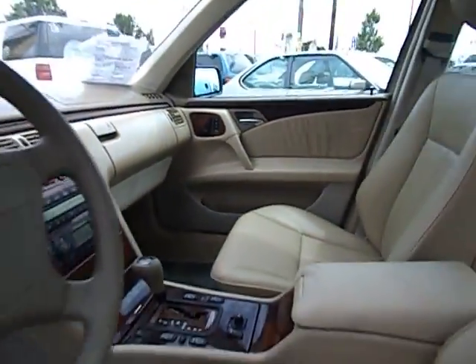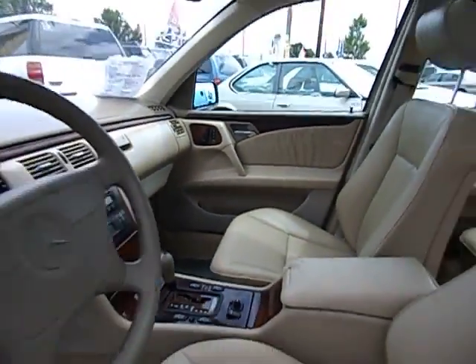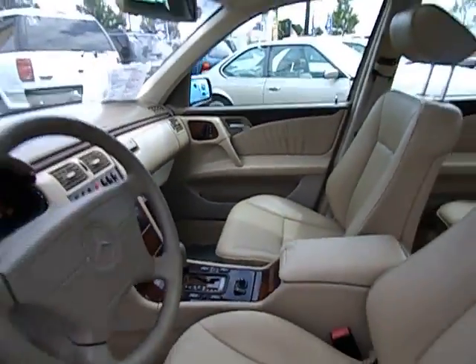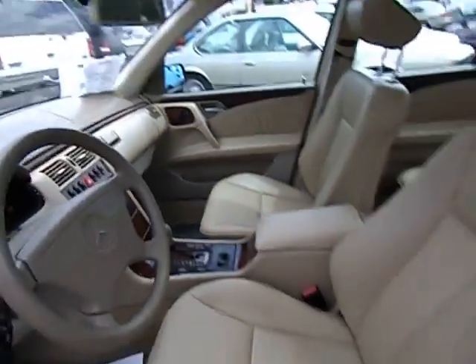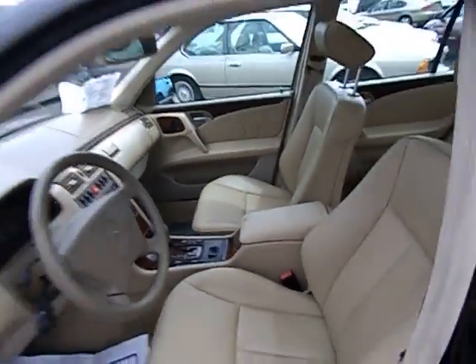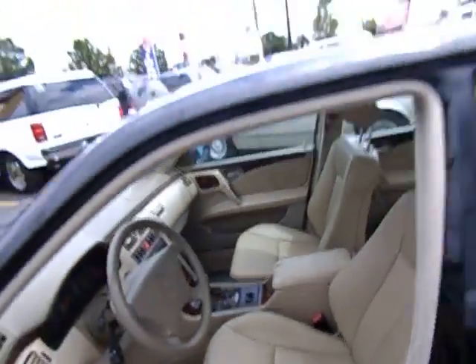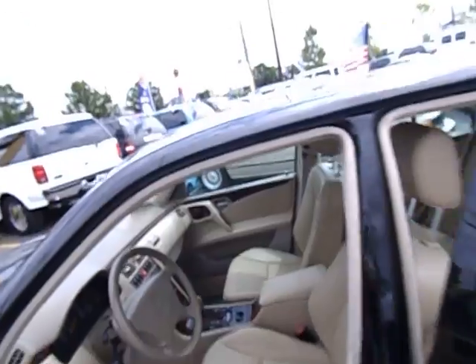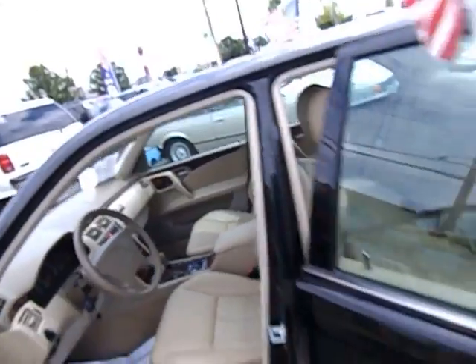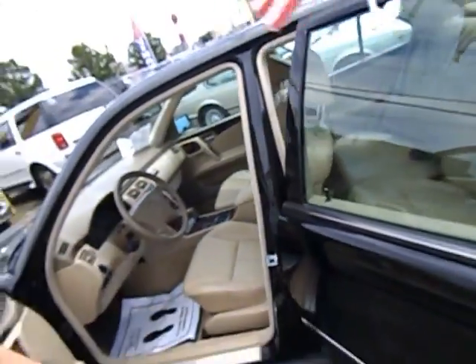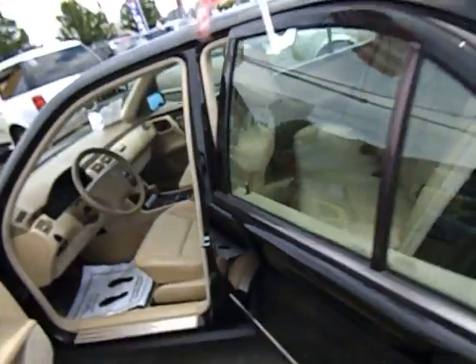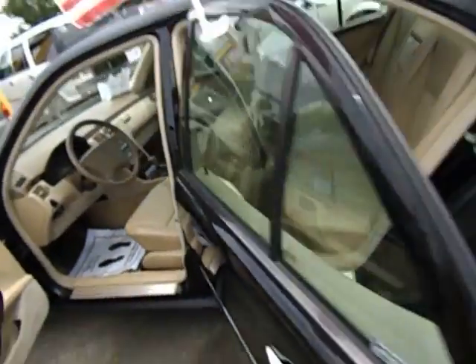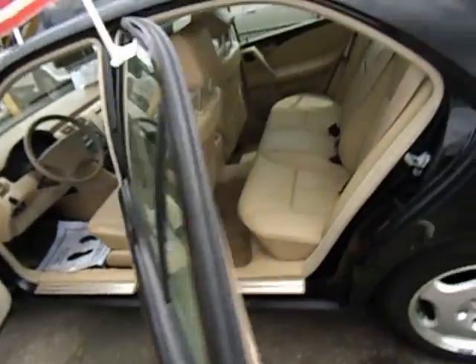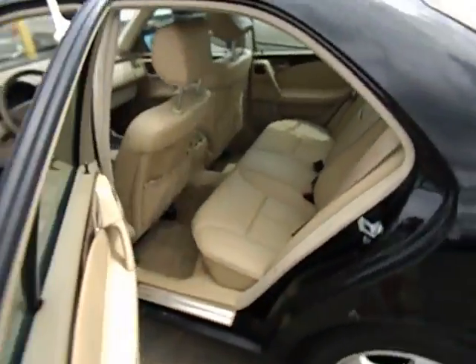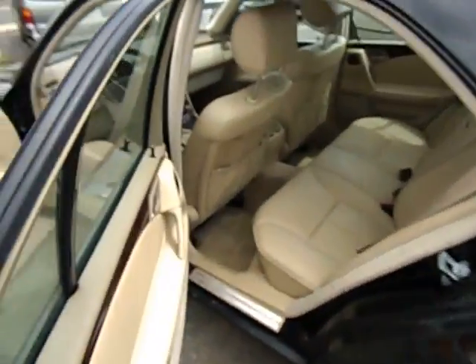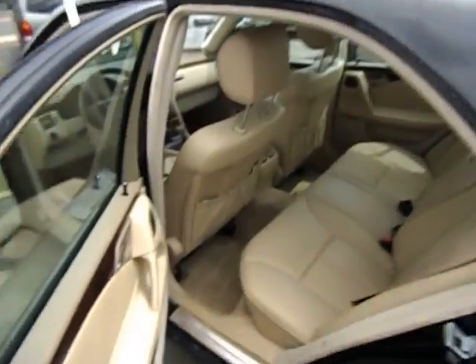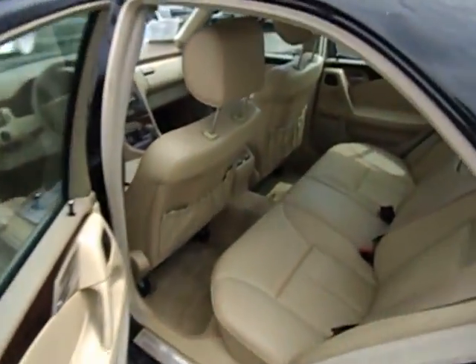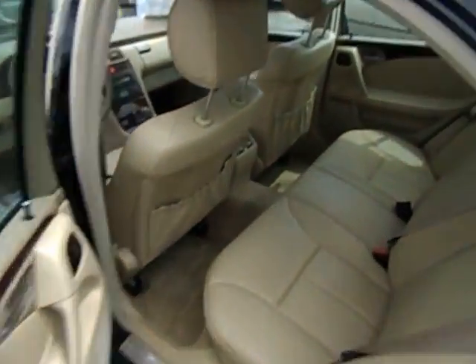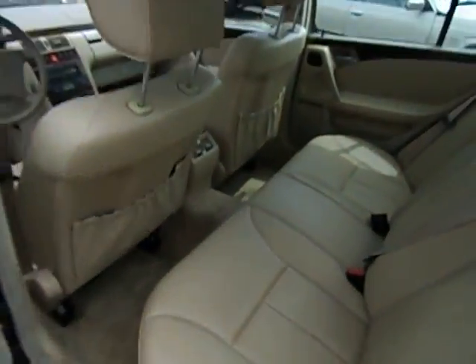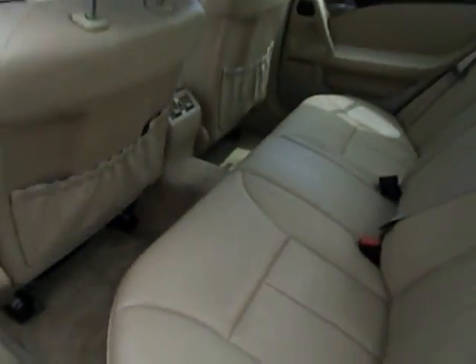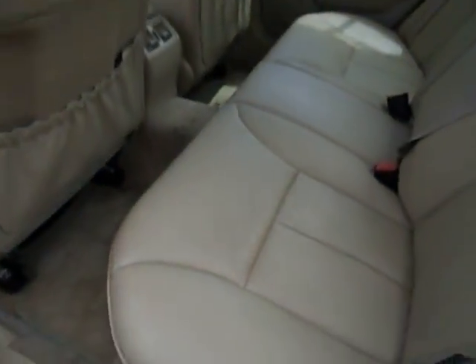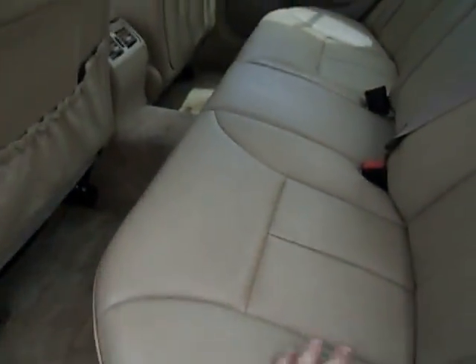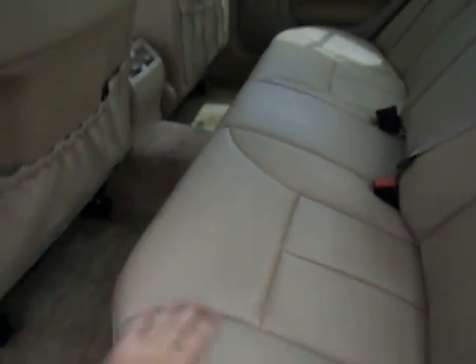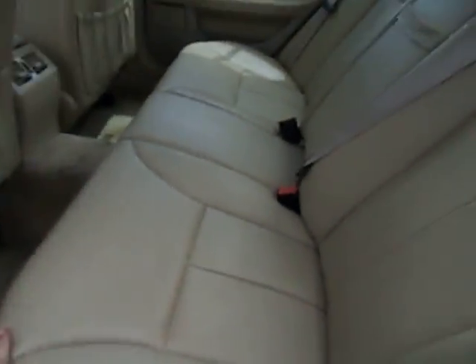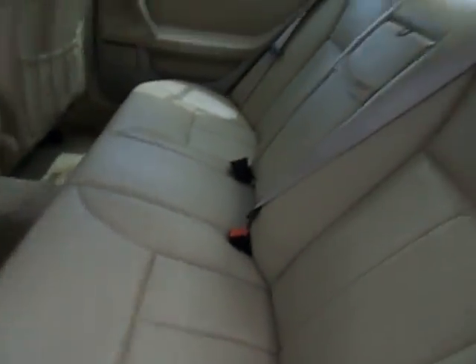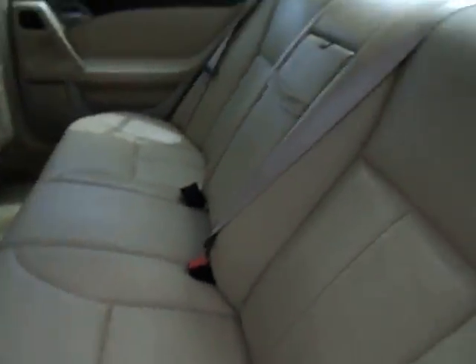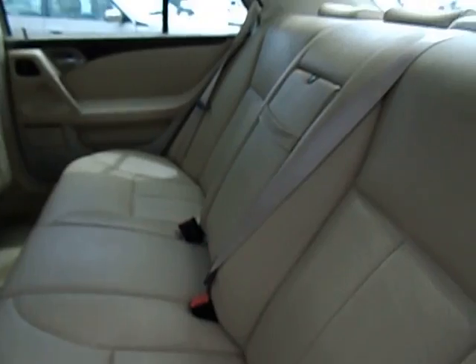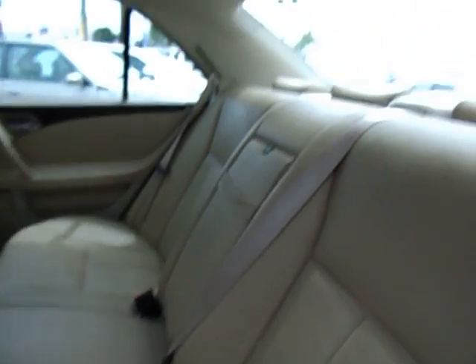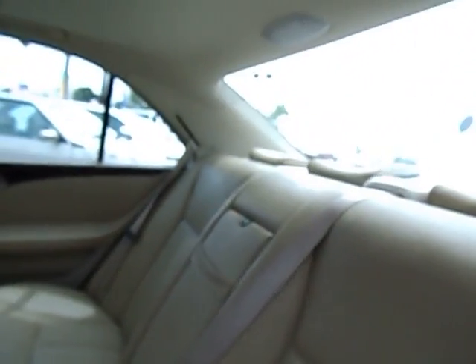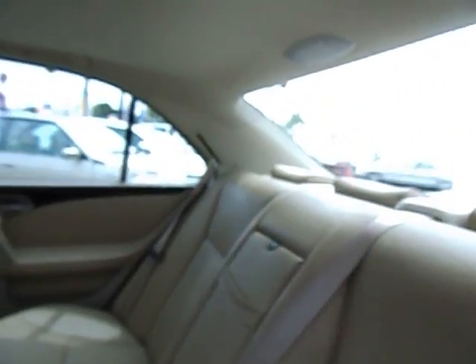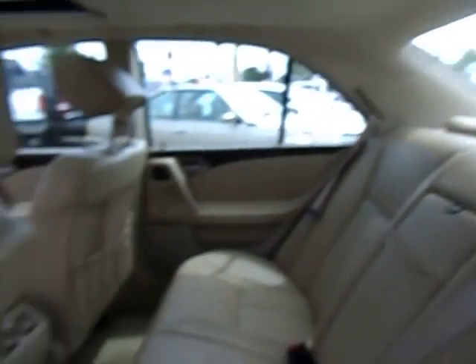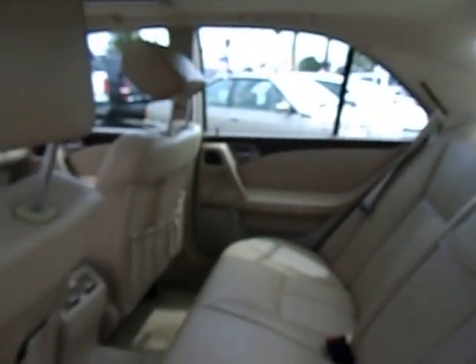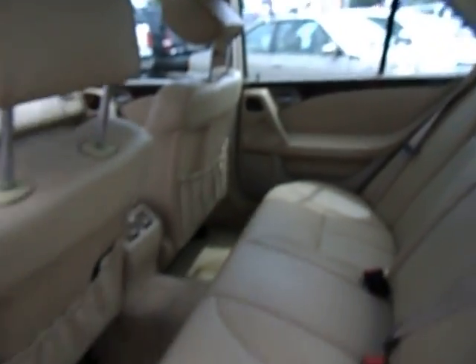Let's take a look at the back seats. Very nice — excellent condition.